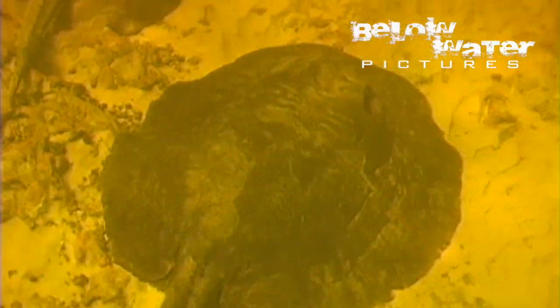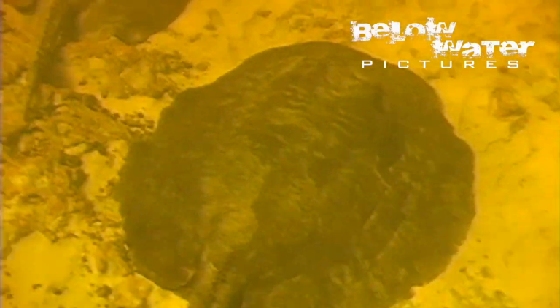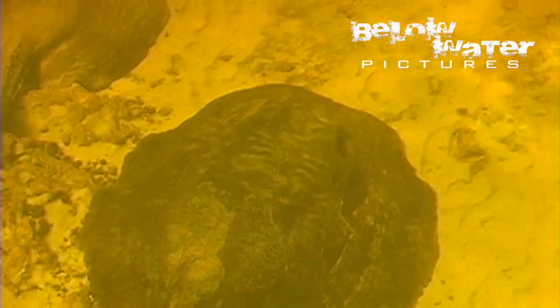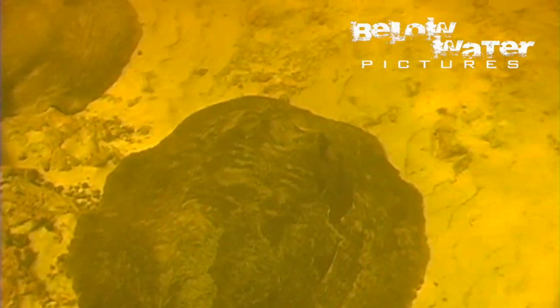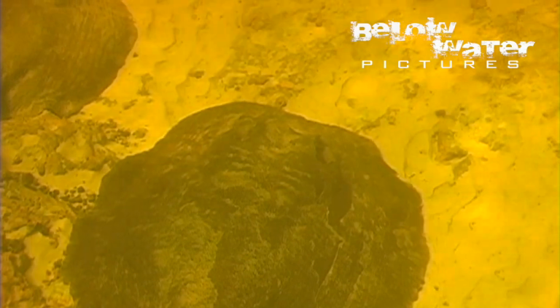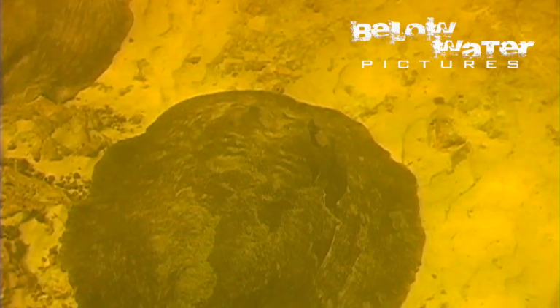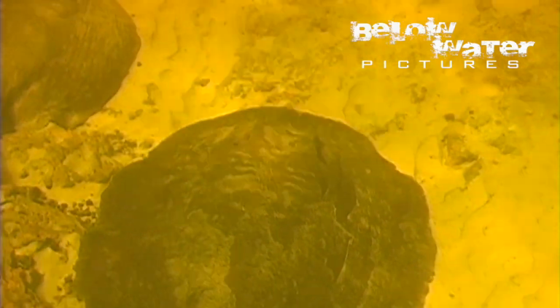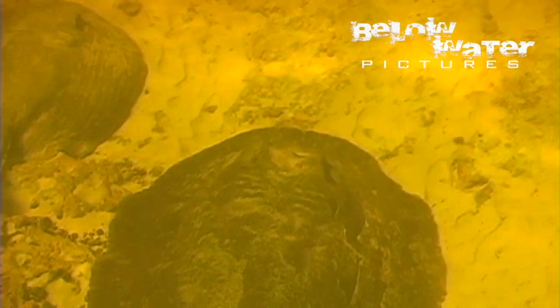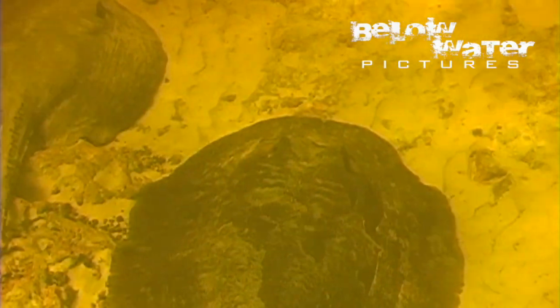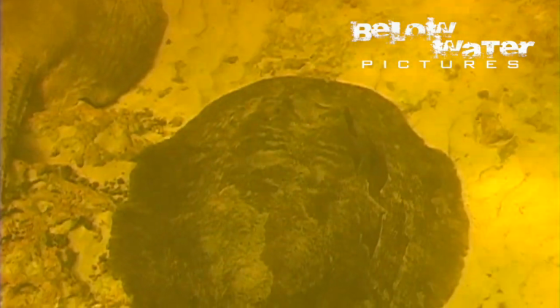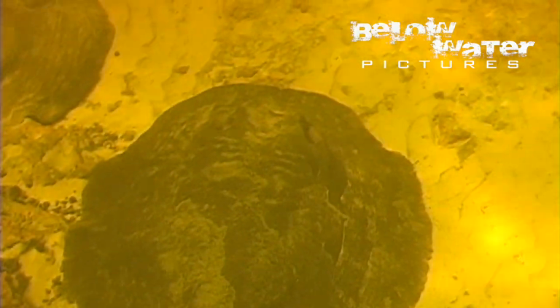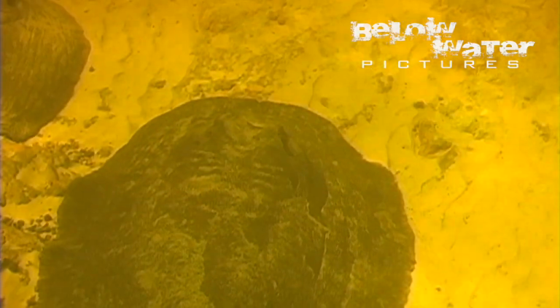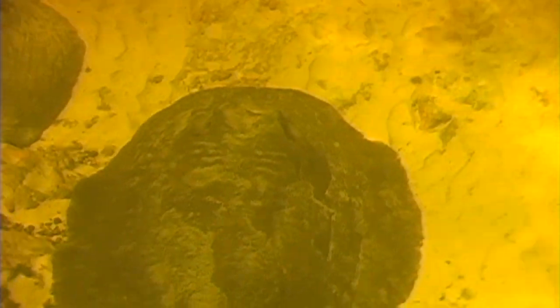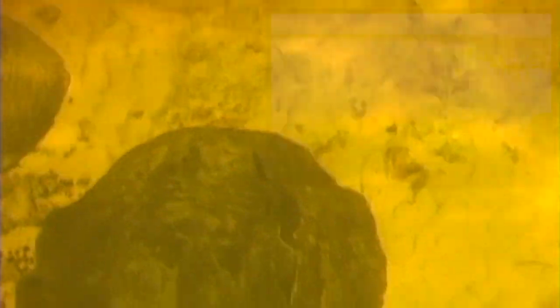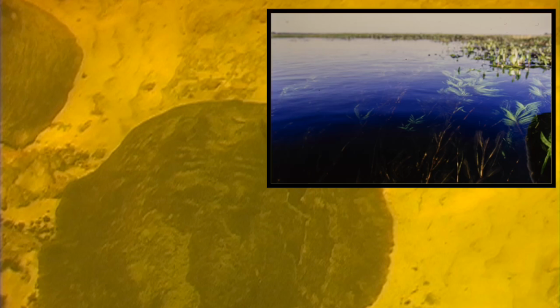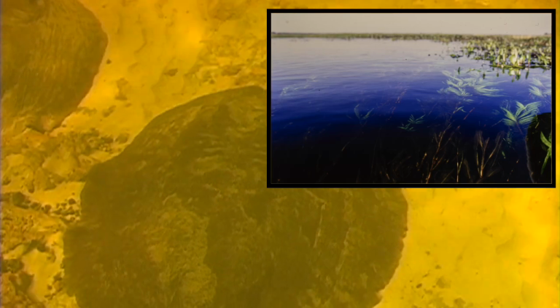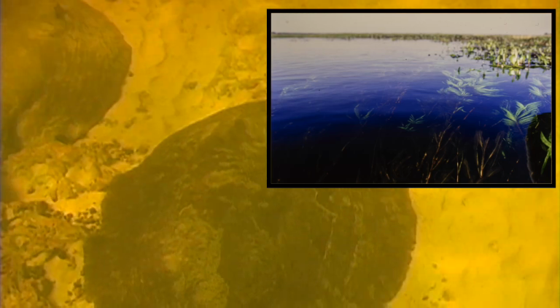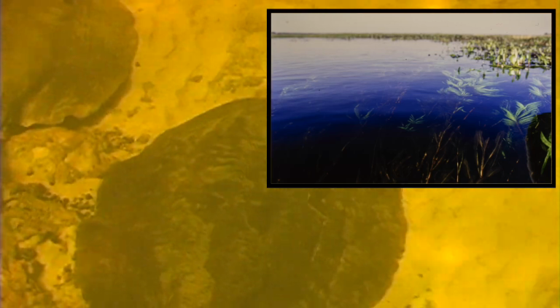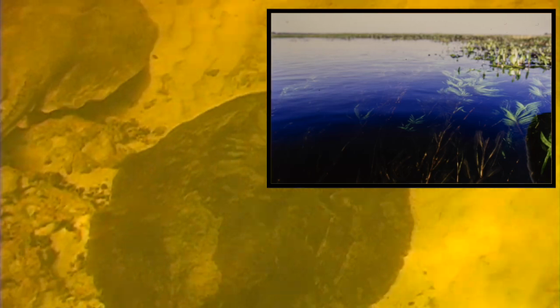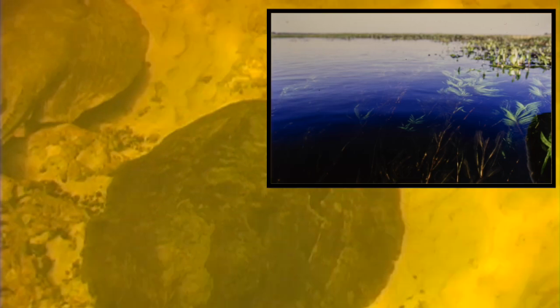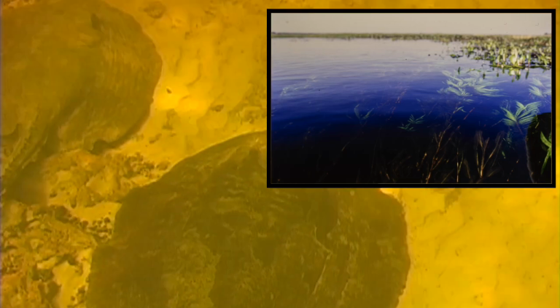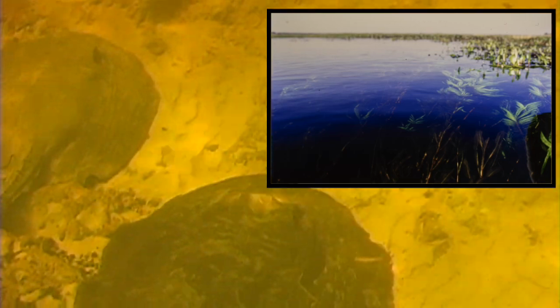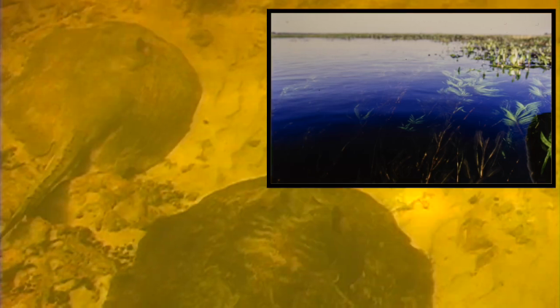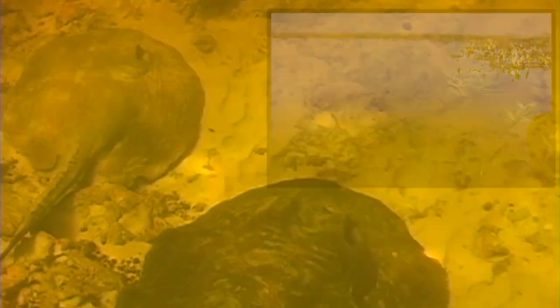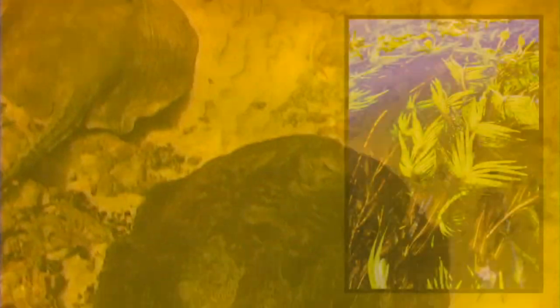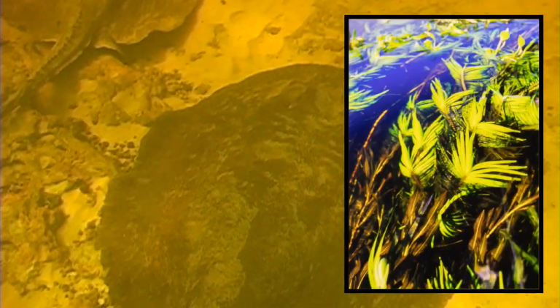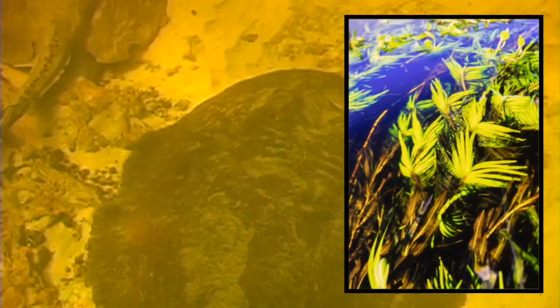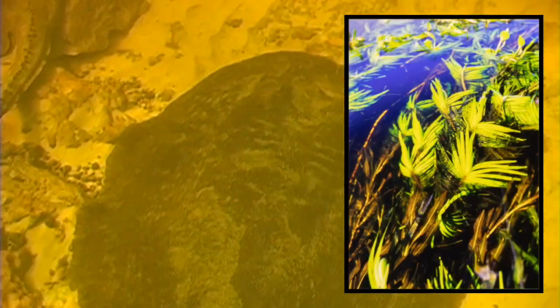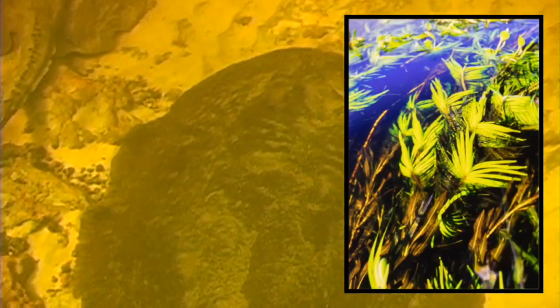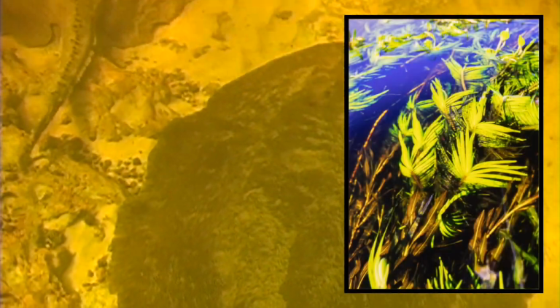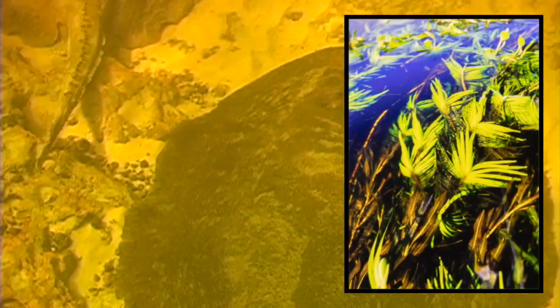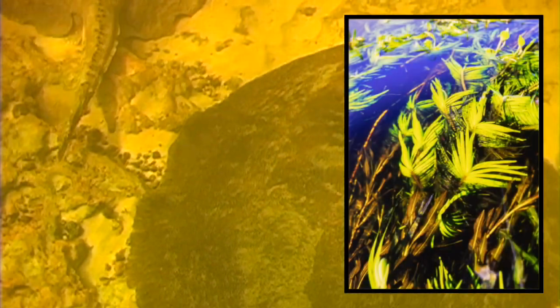There are a few plecos here, including the common snow king pleco, Pterygoplichthys anisitsi. And this is the area that the rays really like — along the margins and in the shallower parts of the swamps, there are dense masses of plants of many different species.